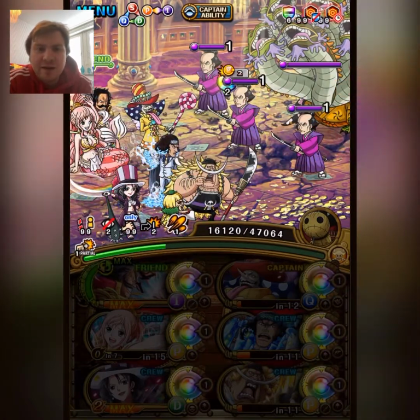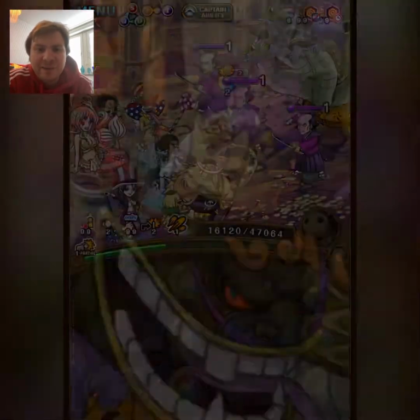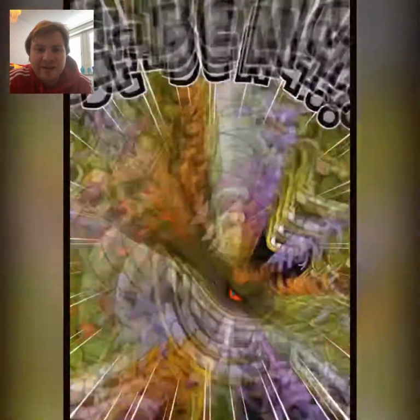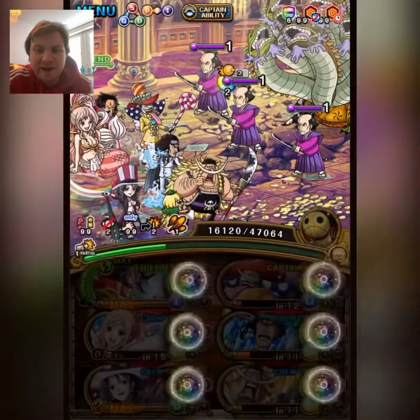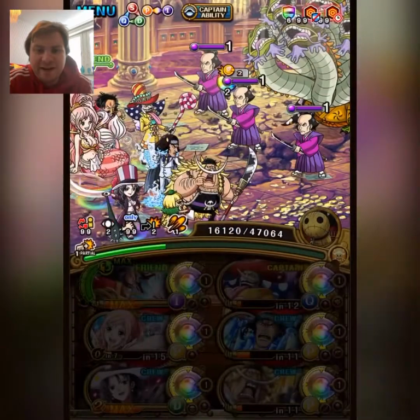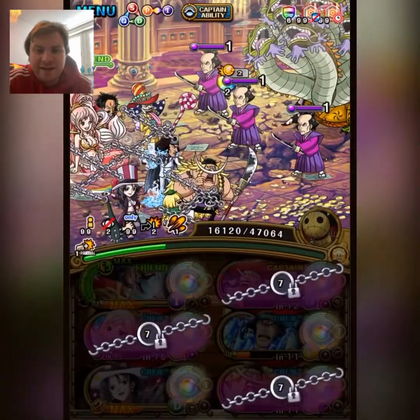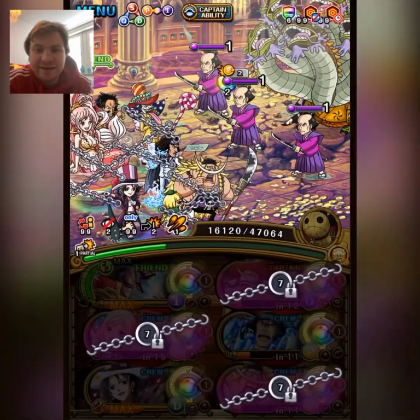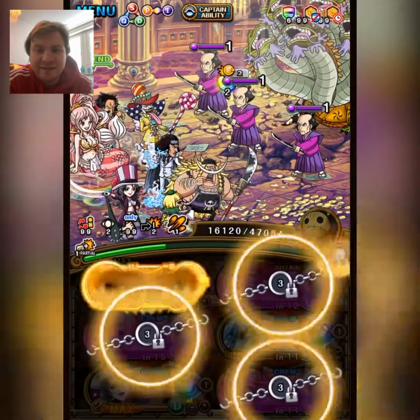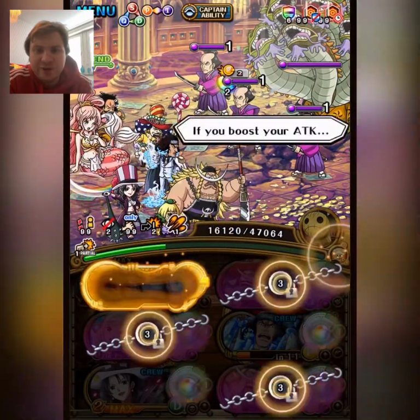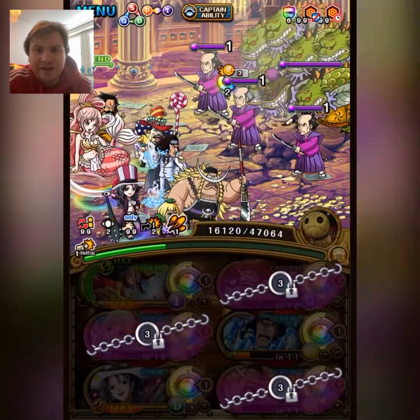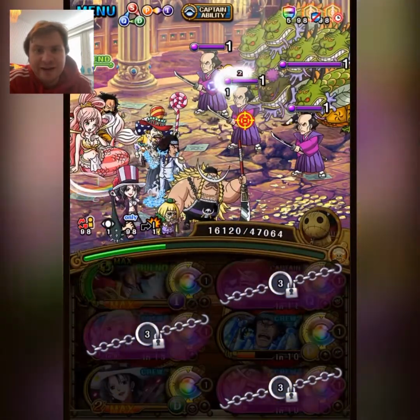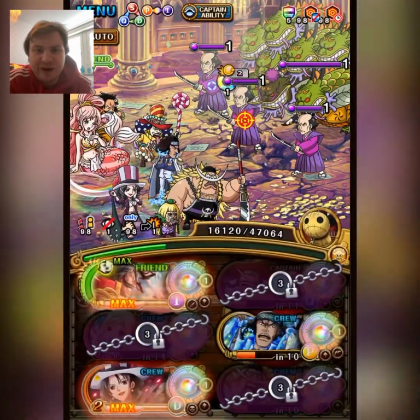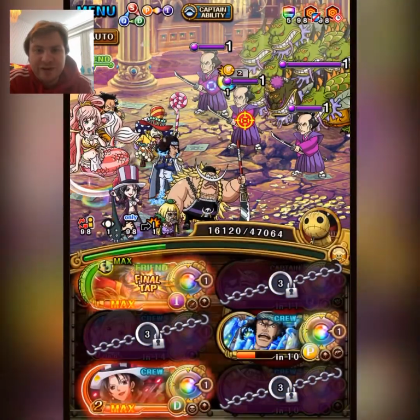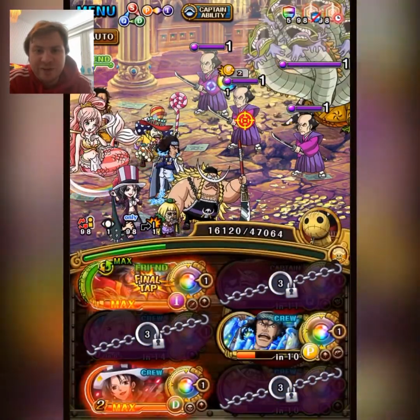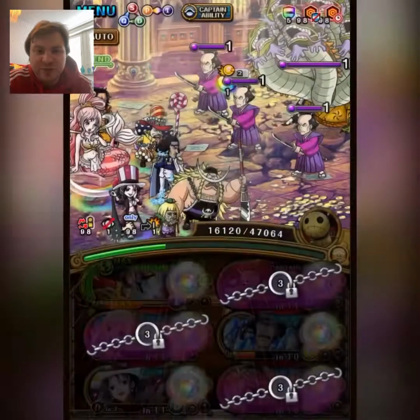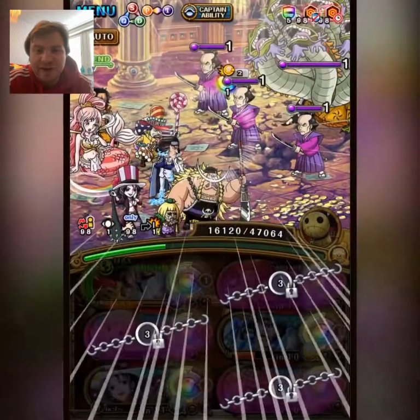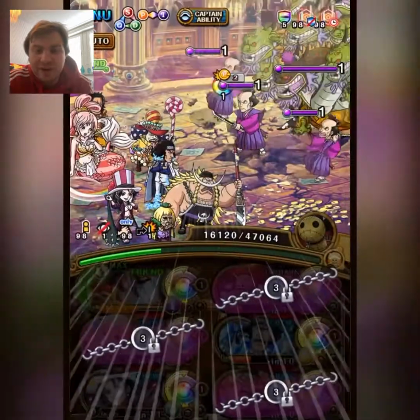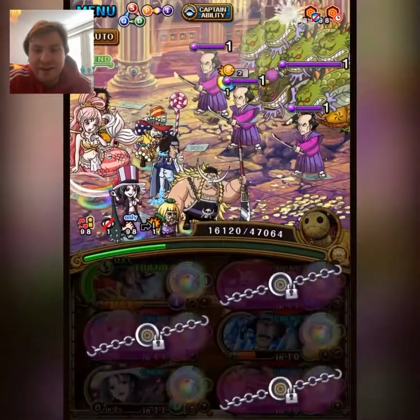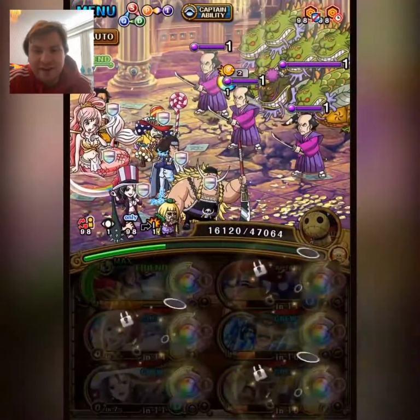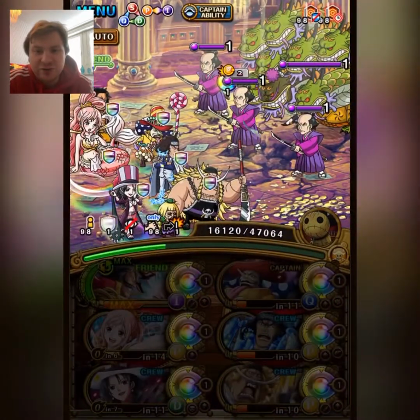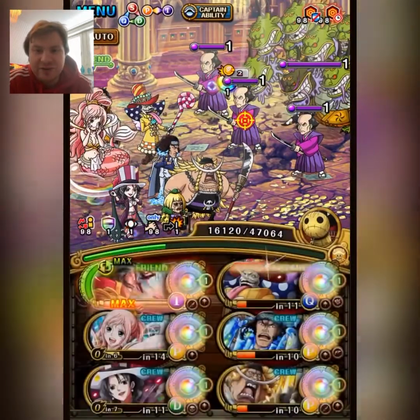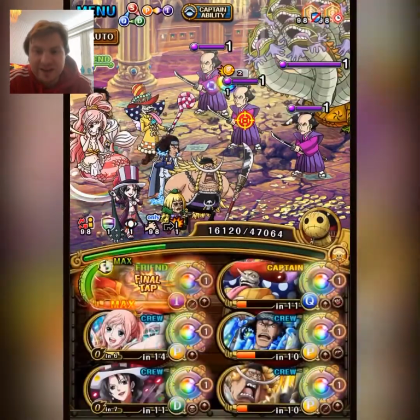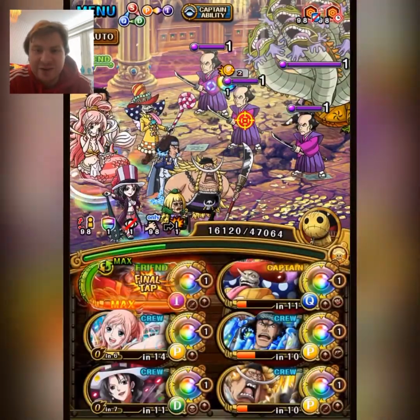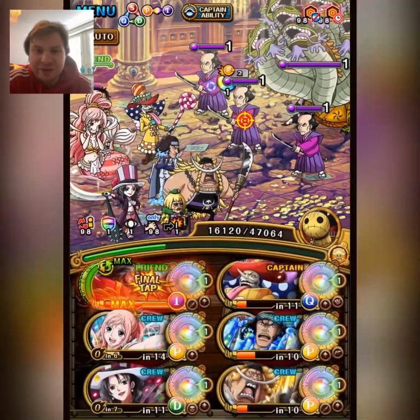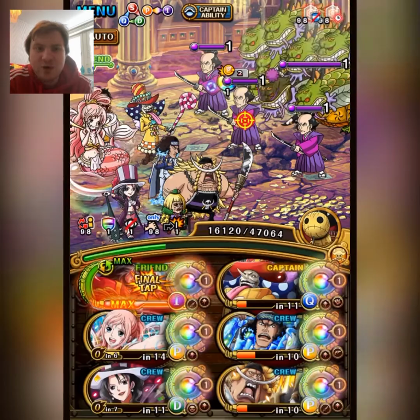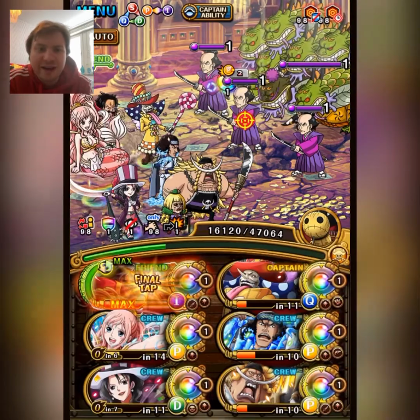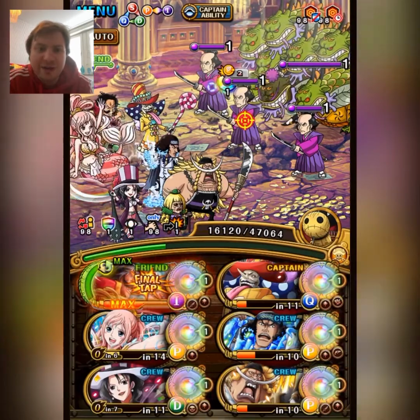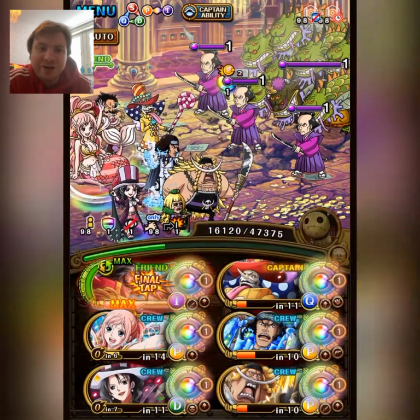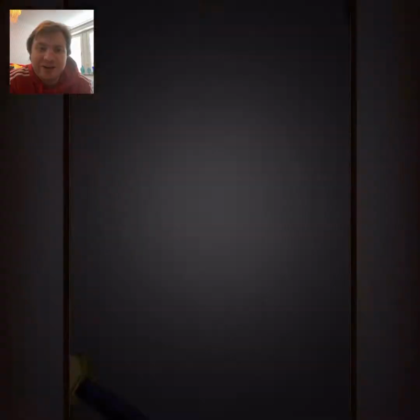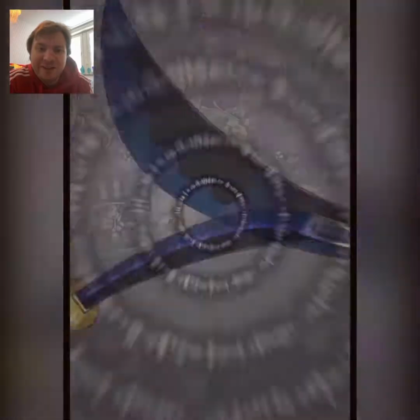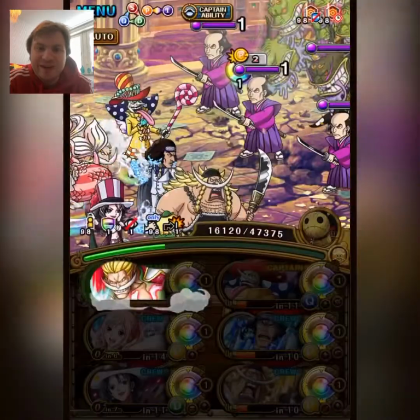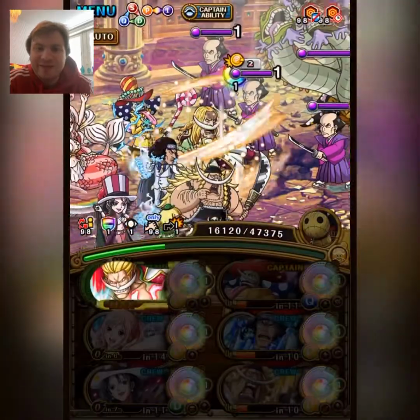The plan is to start with Kusan to kill the guy with barrier, then hit with Prospero and Alvida, and then I've got 3 PSY units to hit Orochi. I'm very confident that will be enough damage.